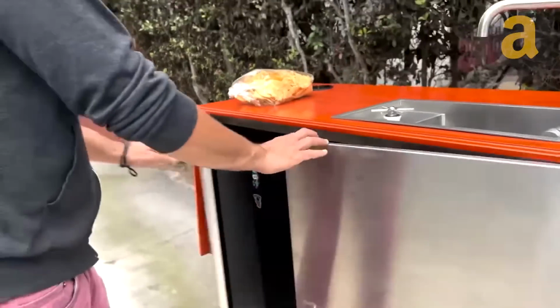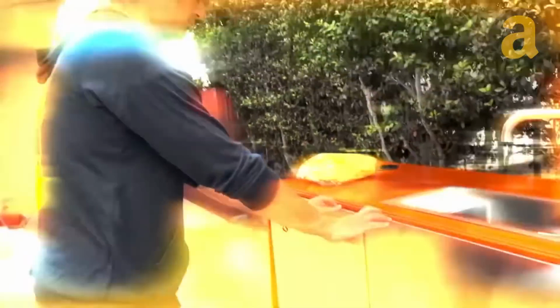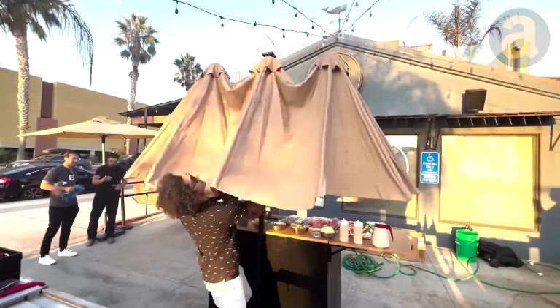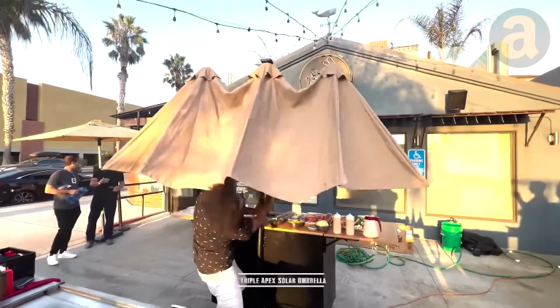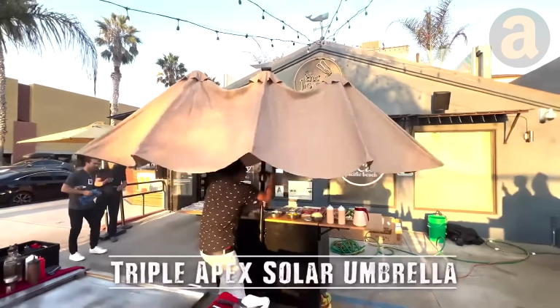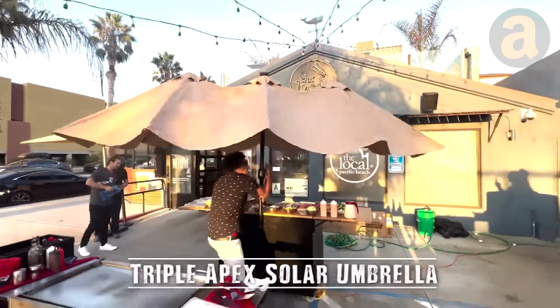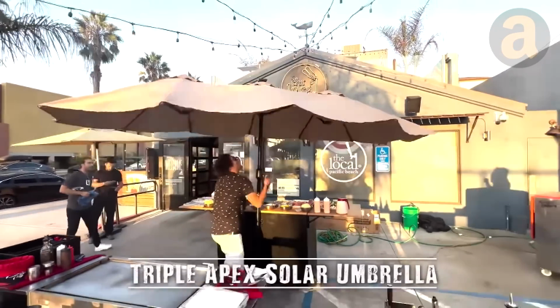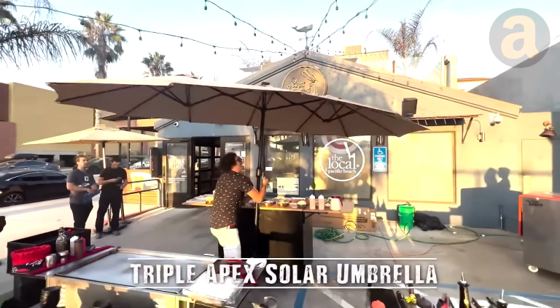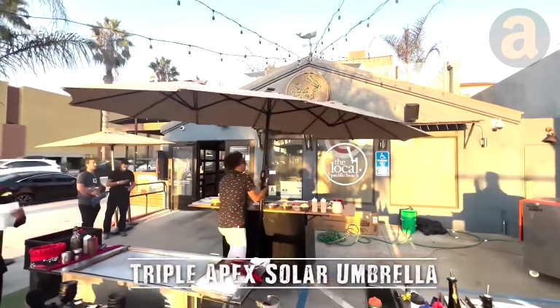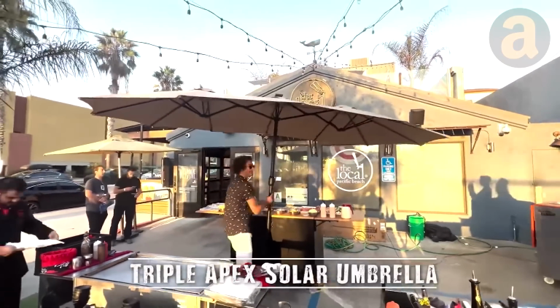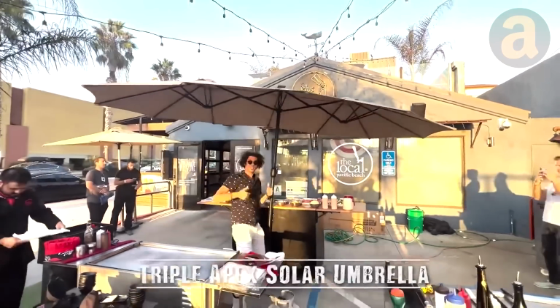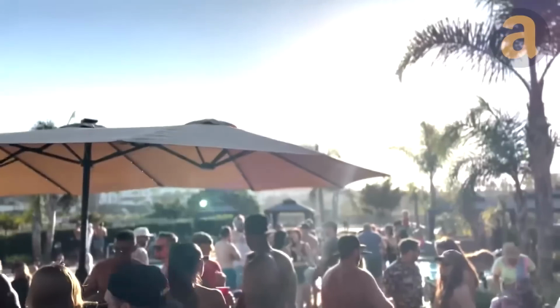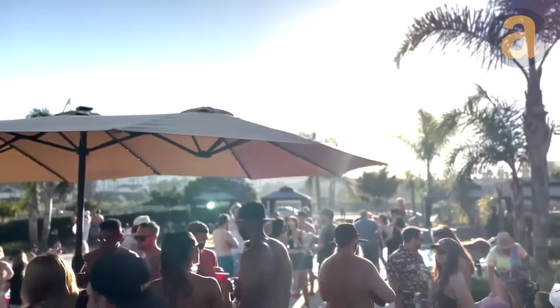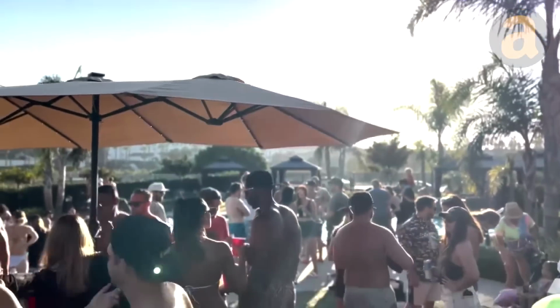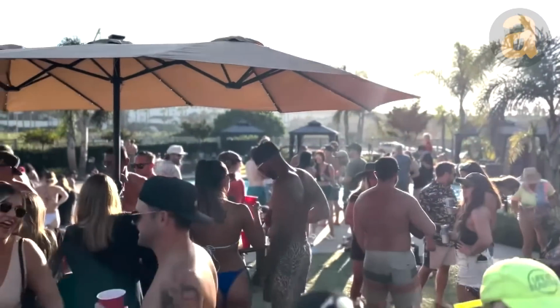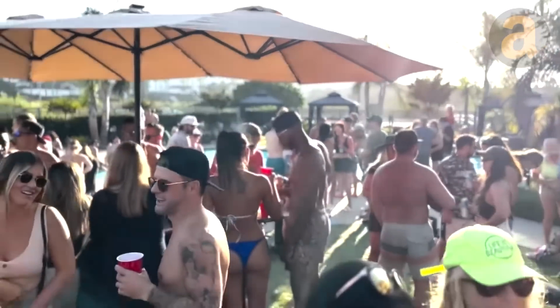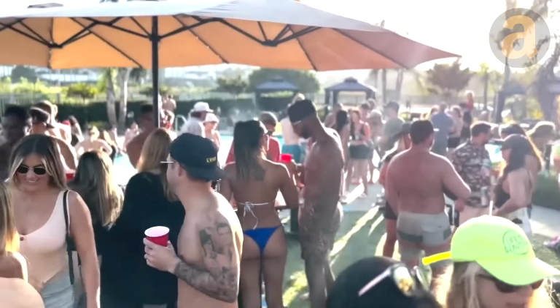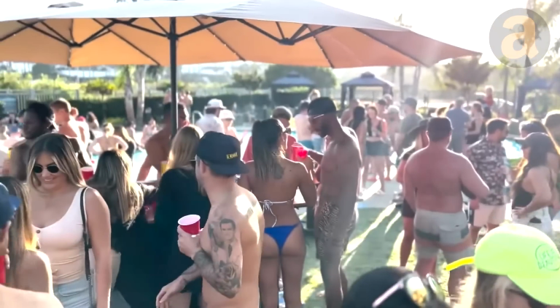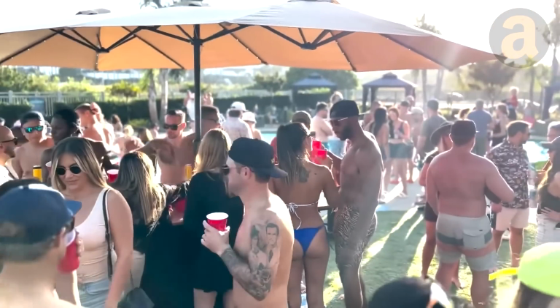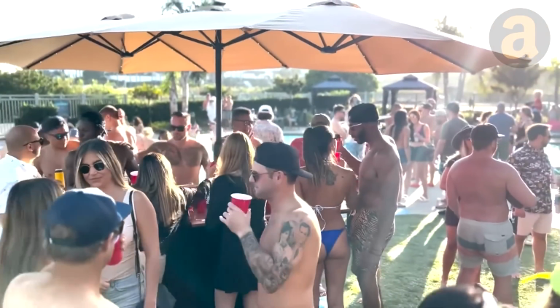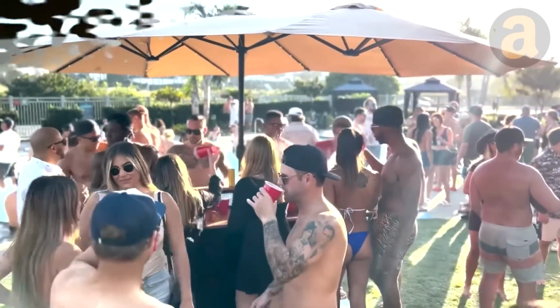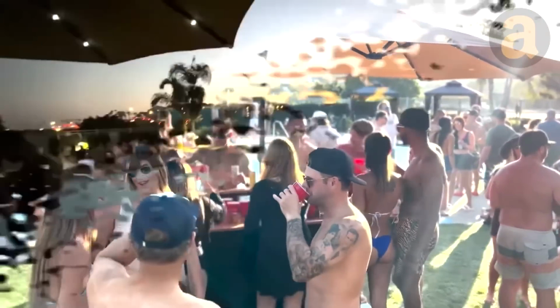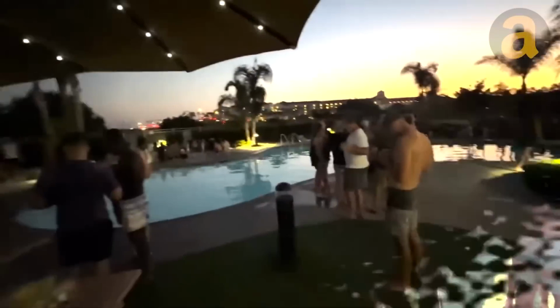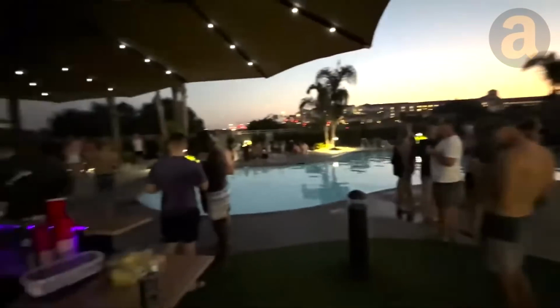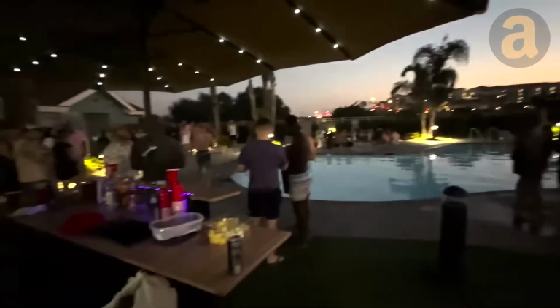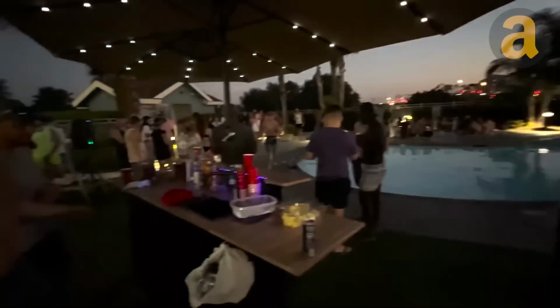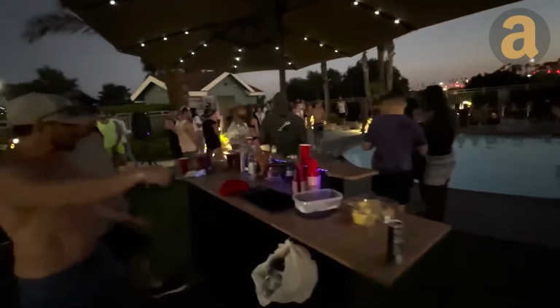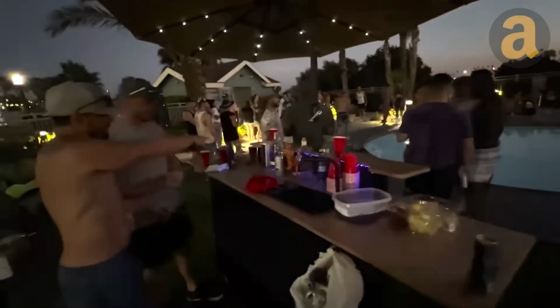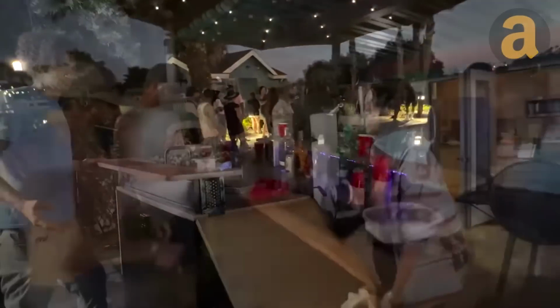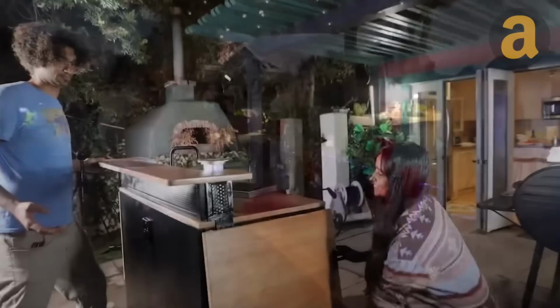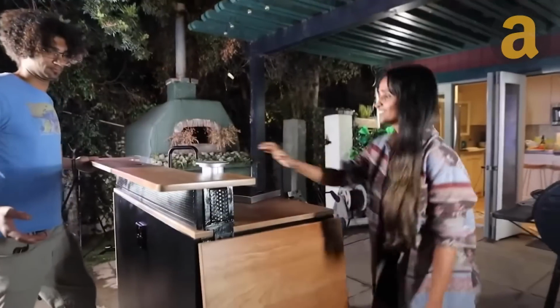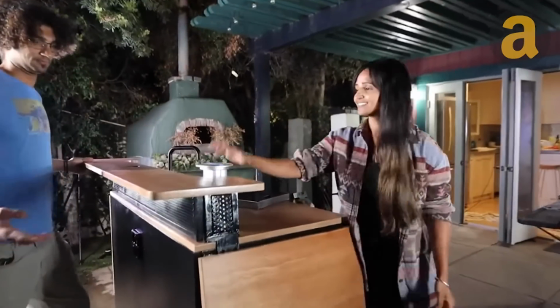And for those long summer nights, the 15-foot triple apex solar umbrella and solar LED lights create a comfortable ambiance that will keep your guests entertained well into the night.